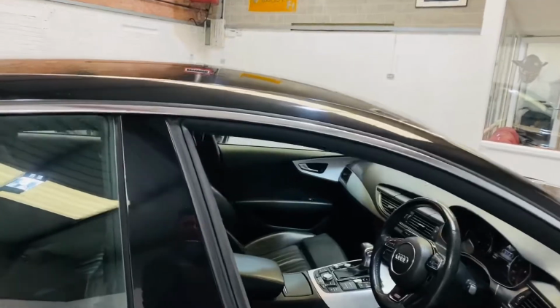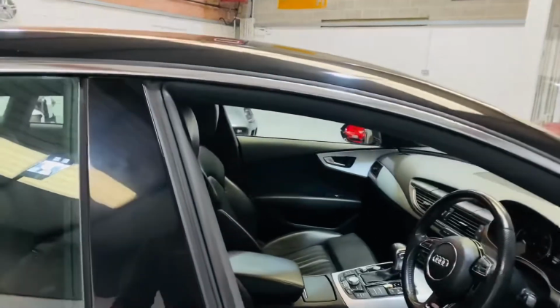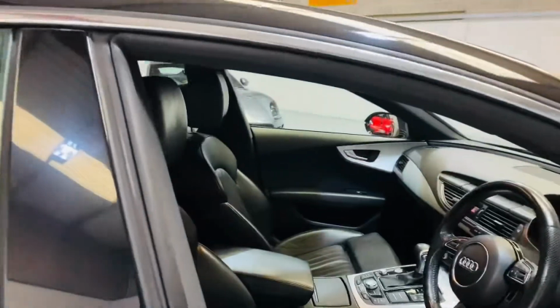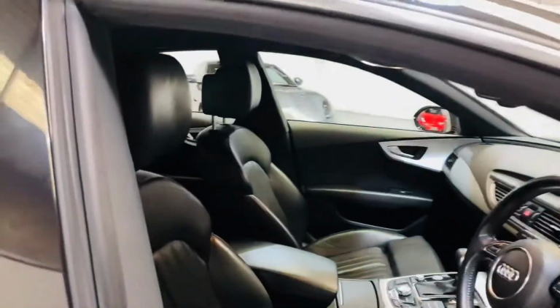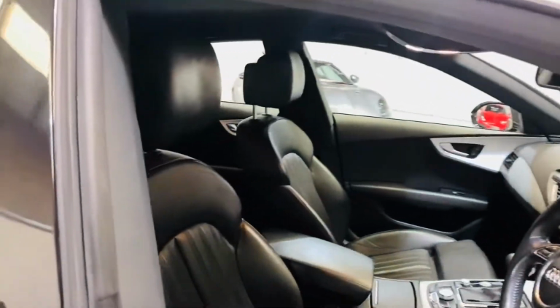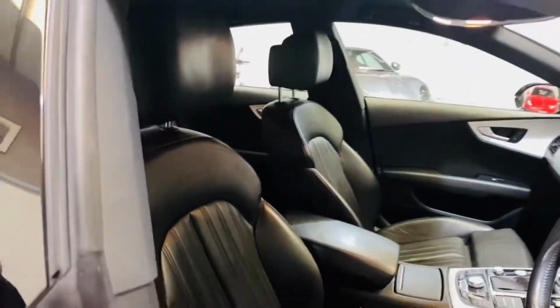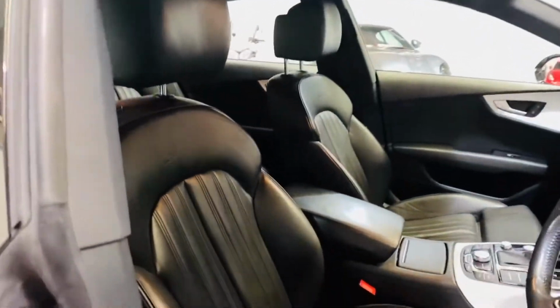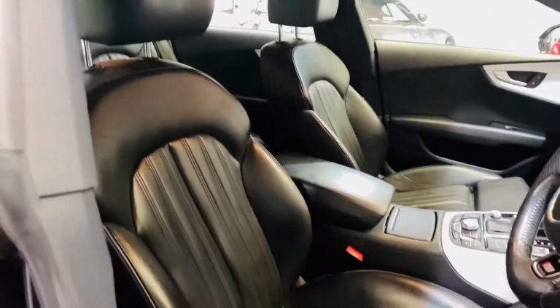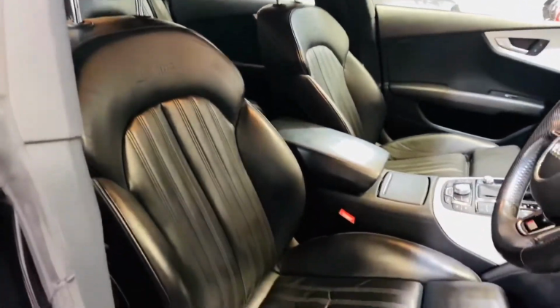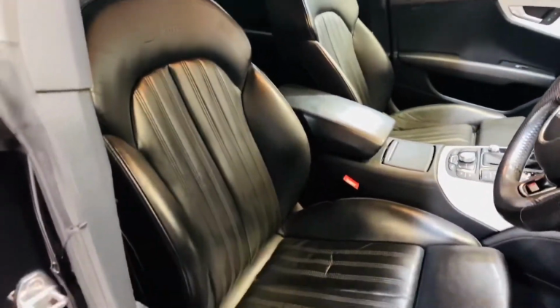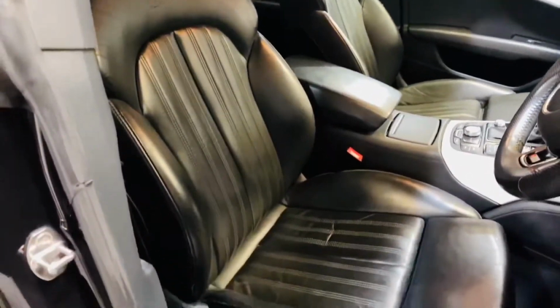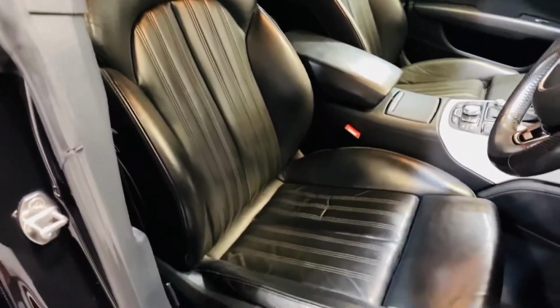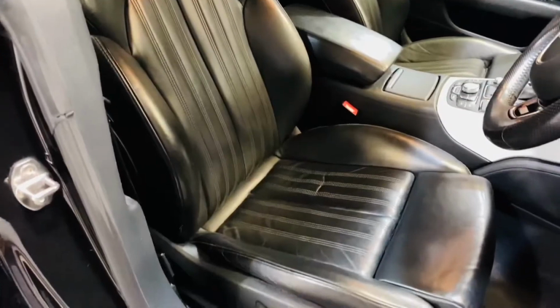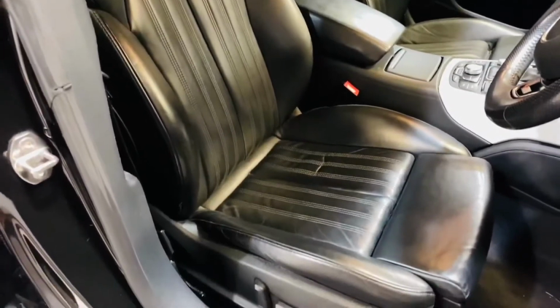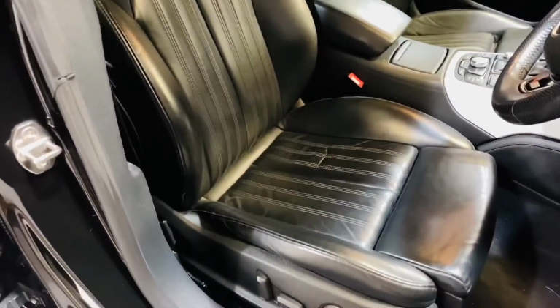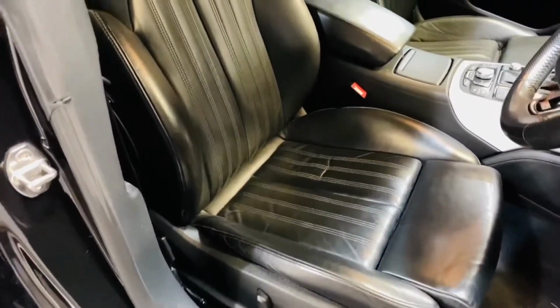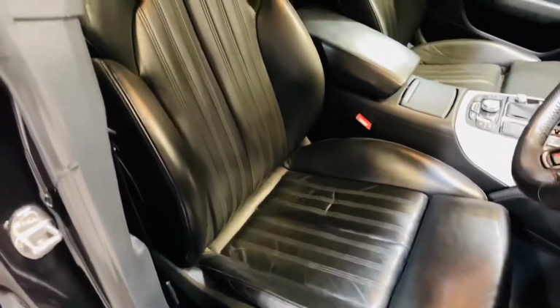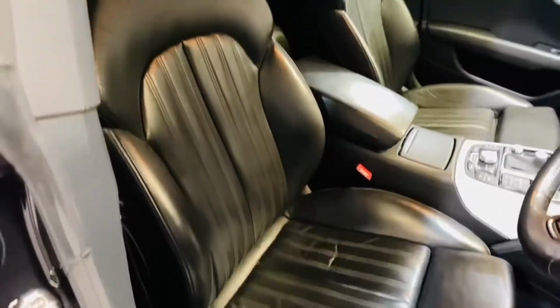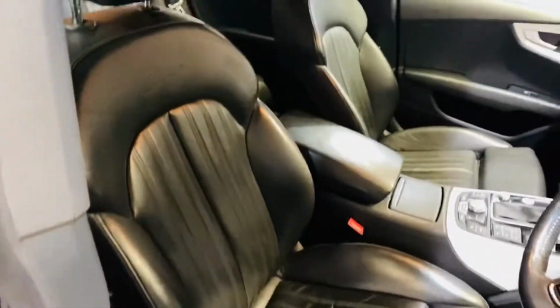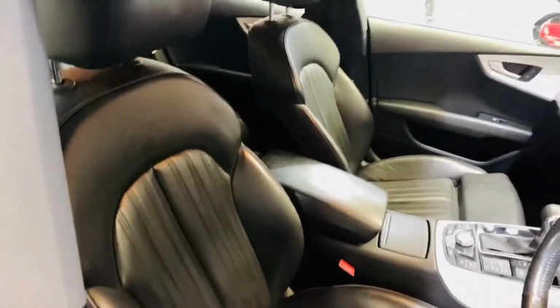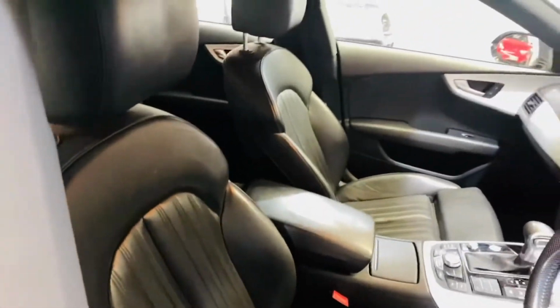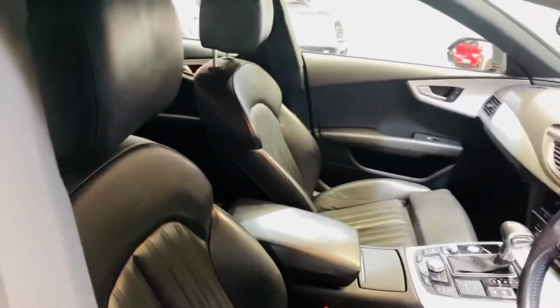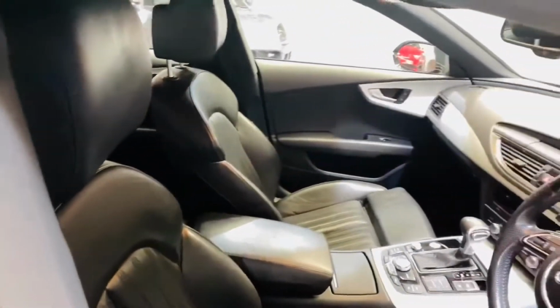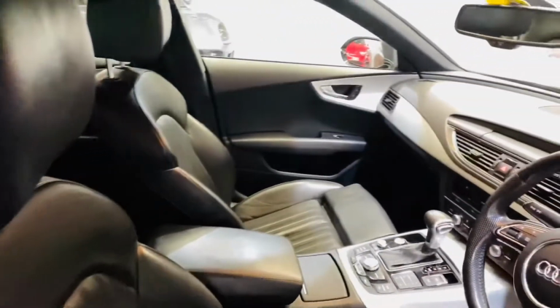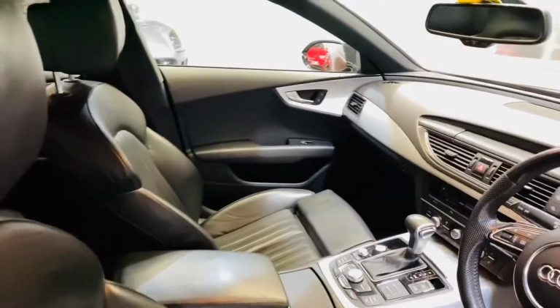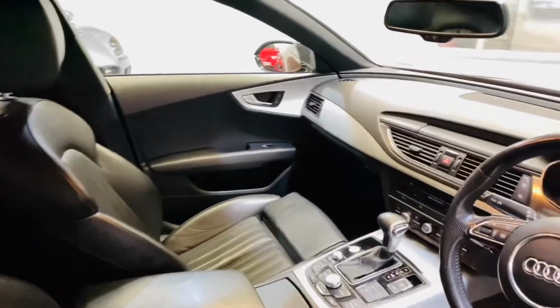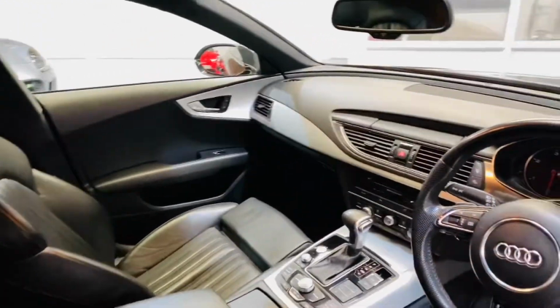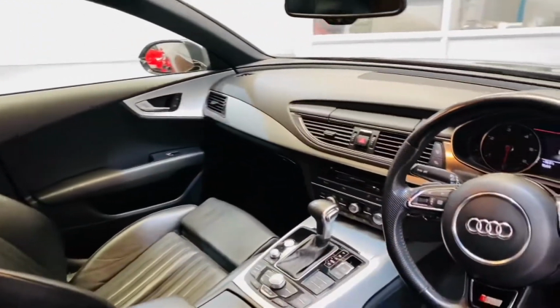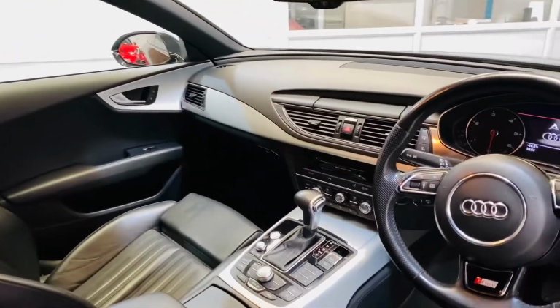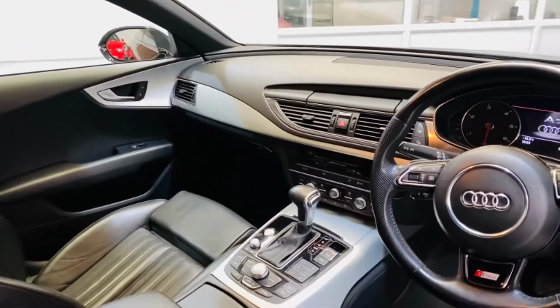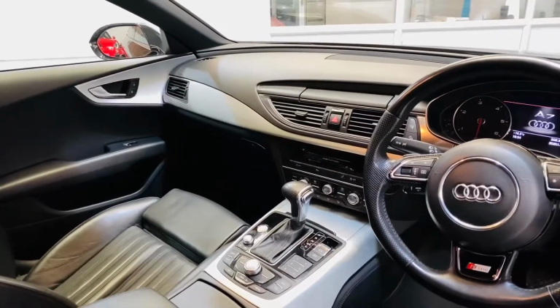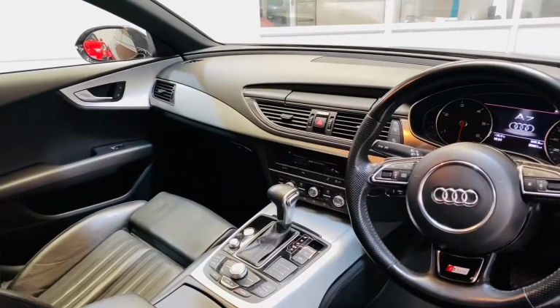Inside, the seats are in lovely condition. The car has a nice back and is automatic.